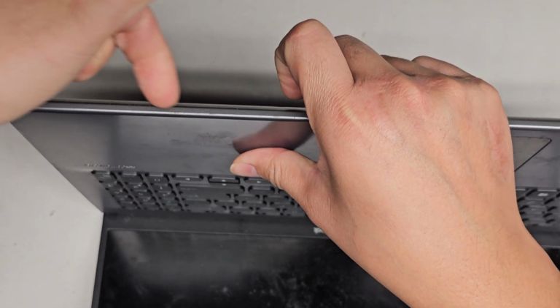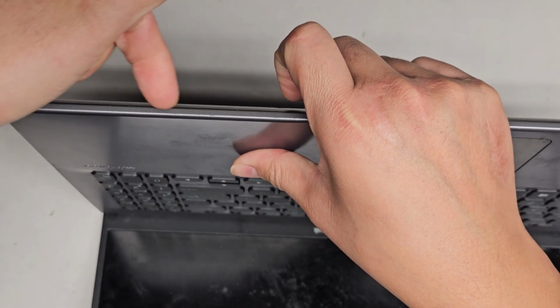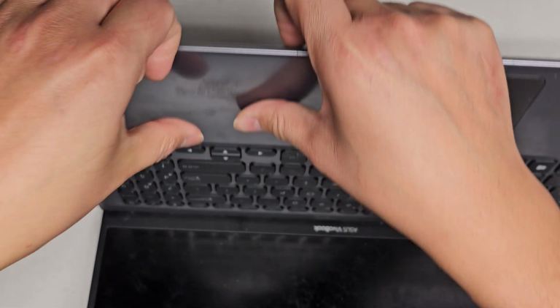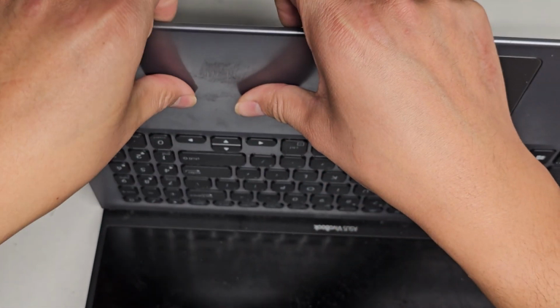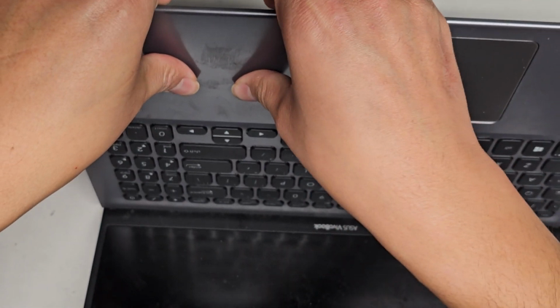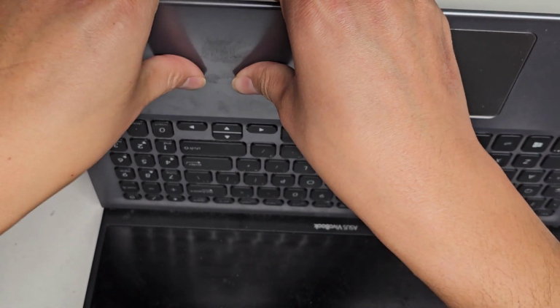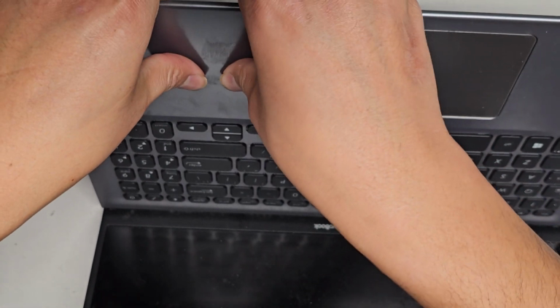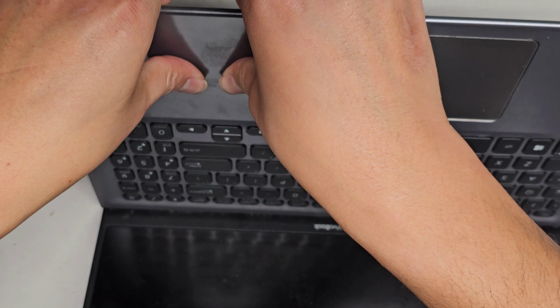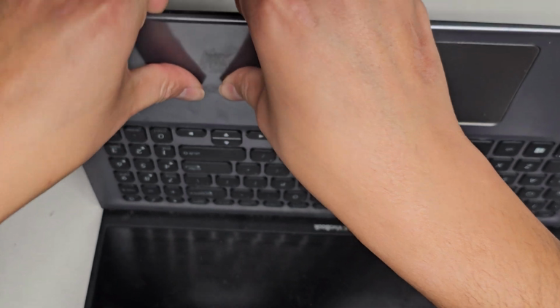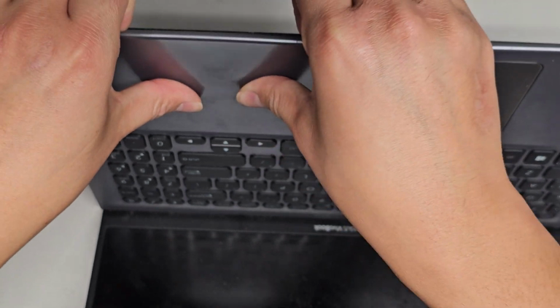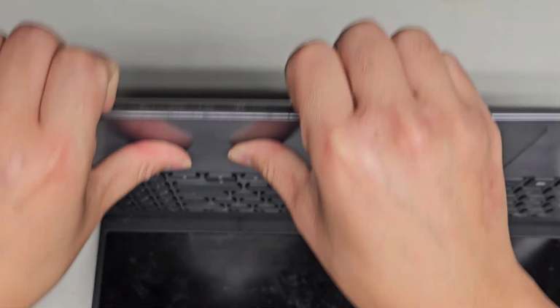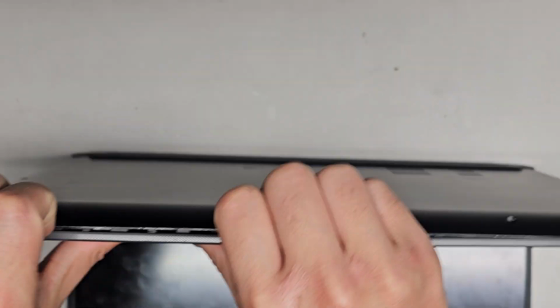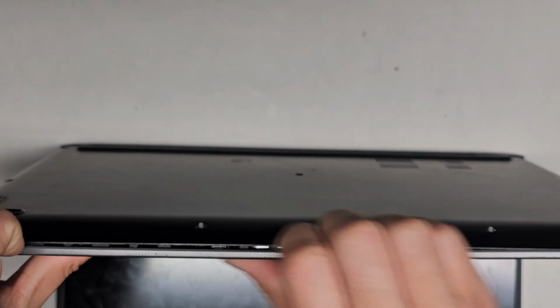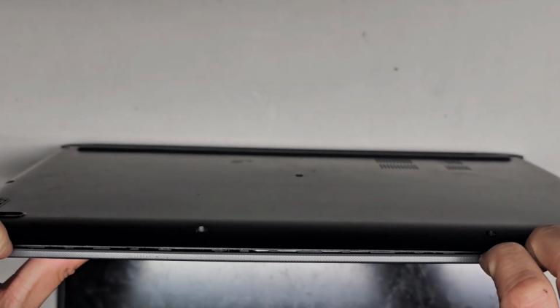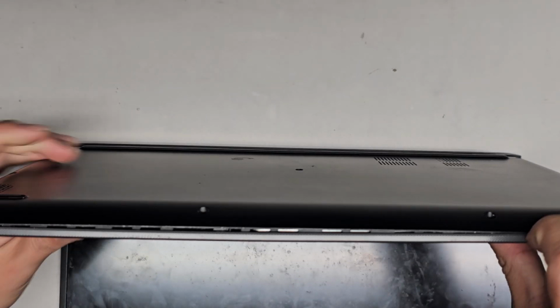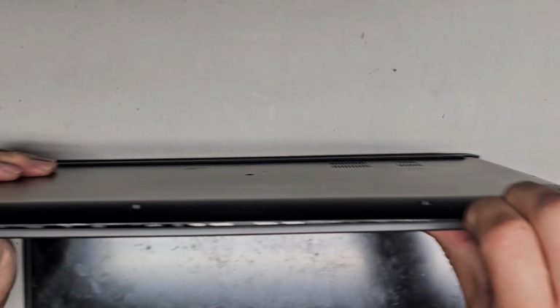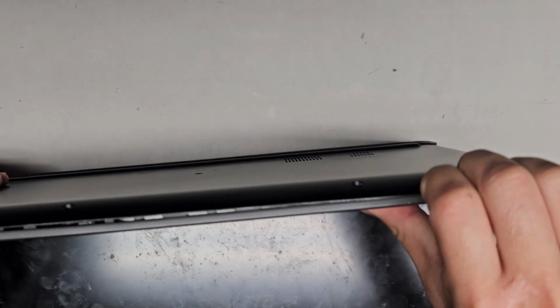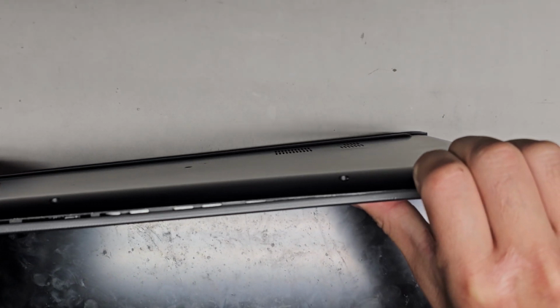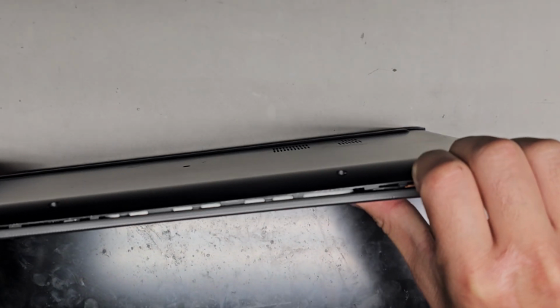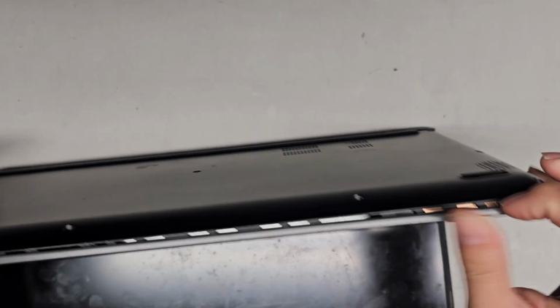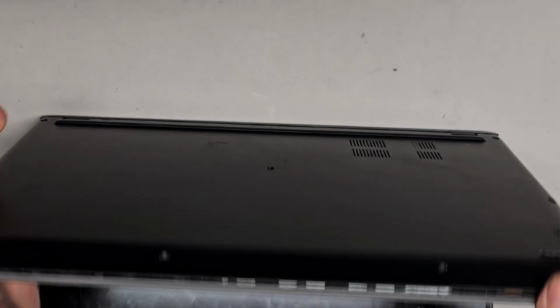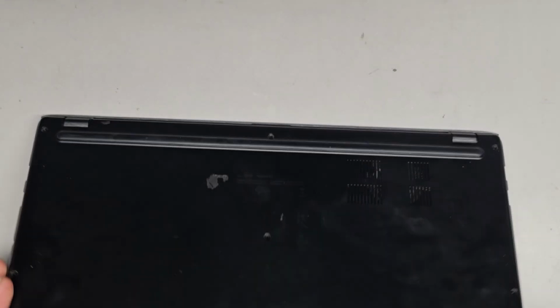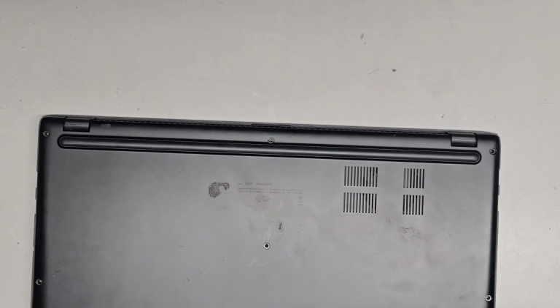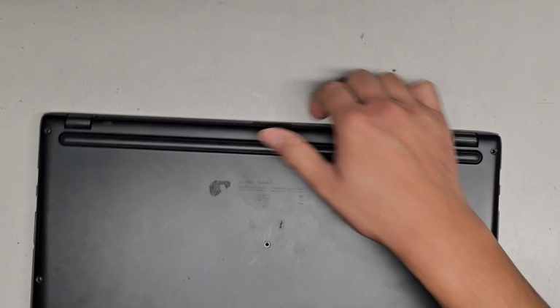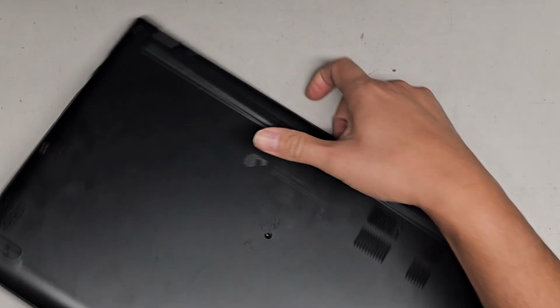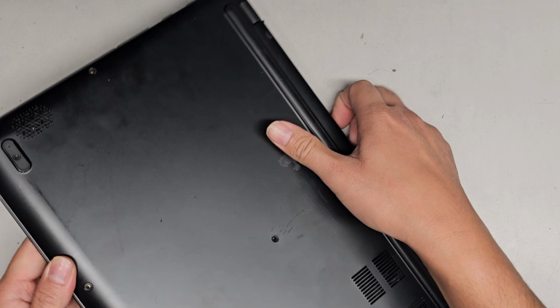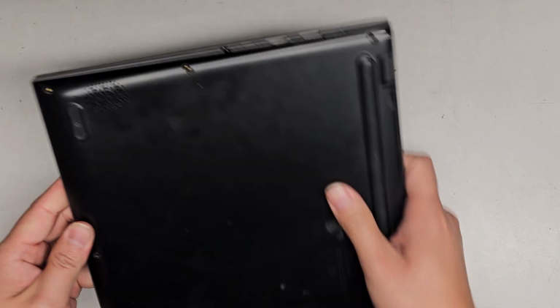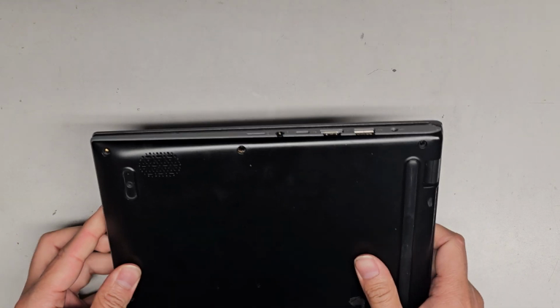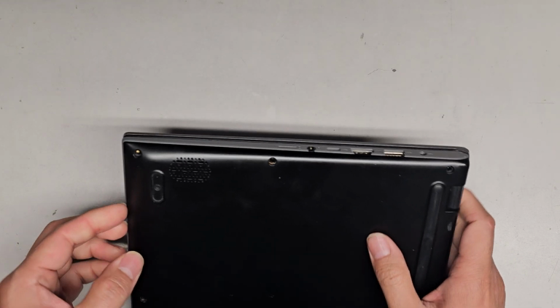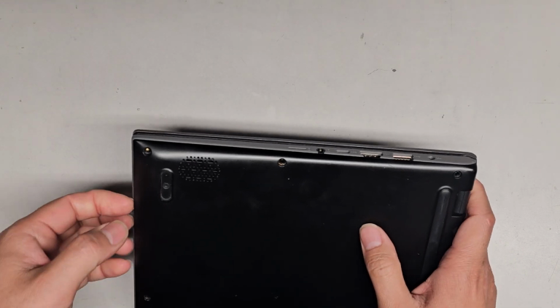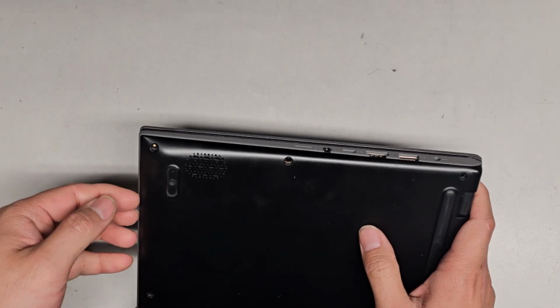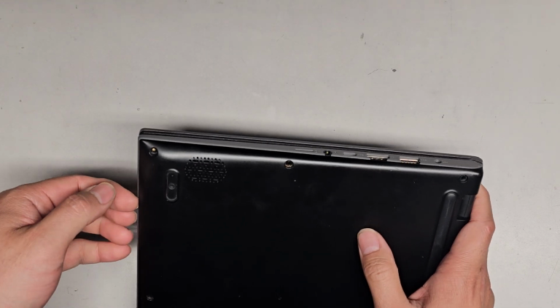What I do is I get my fingernail in there and then push on the palm rest — you can see how it just popped out. Same thing over here, just like that. Obviously you can use pry tools if you want, but that's how I do it.